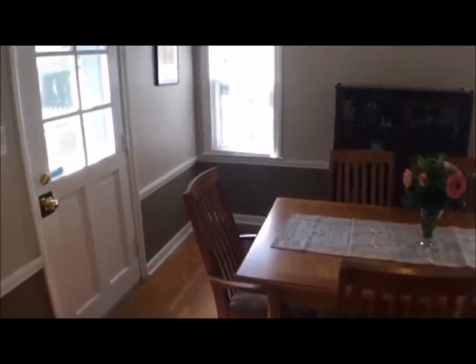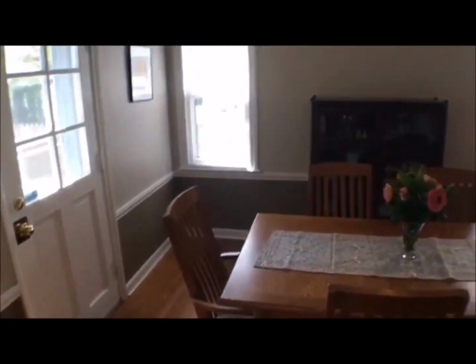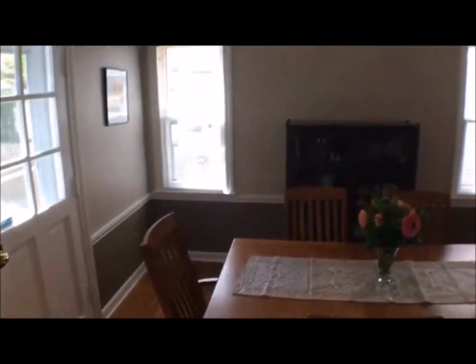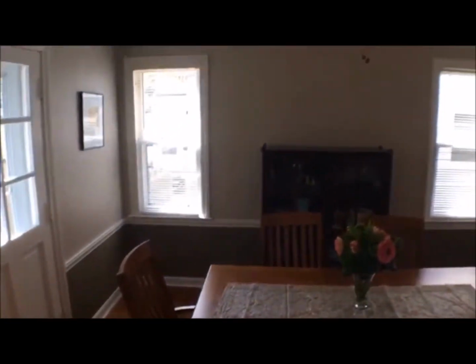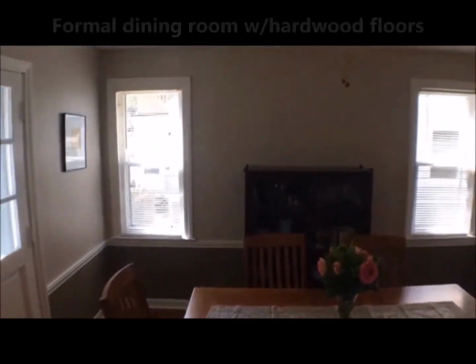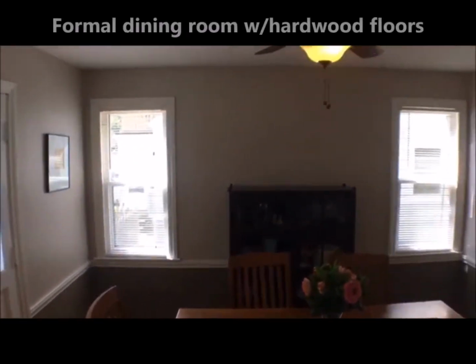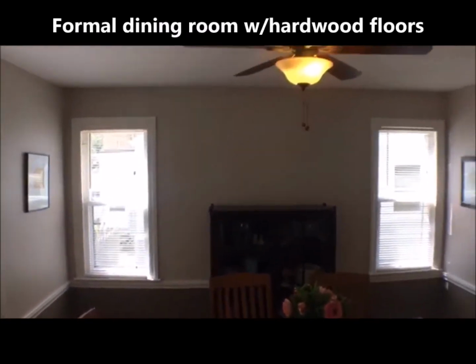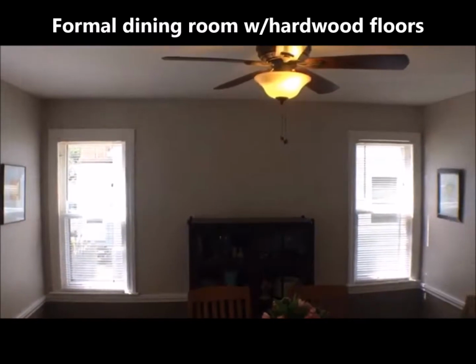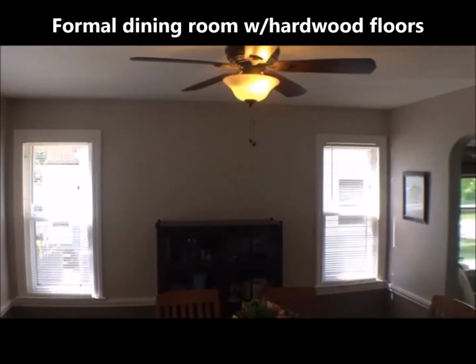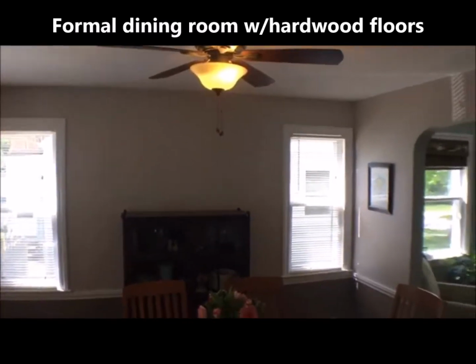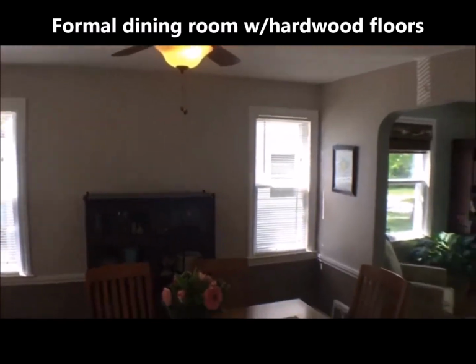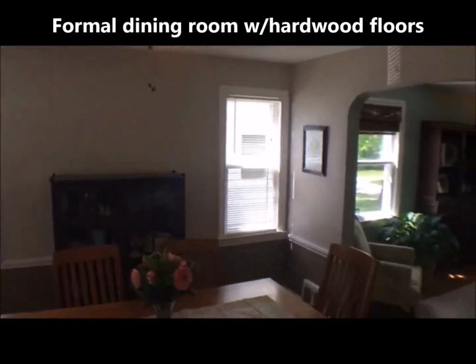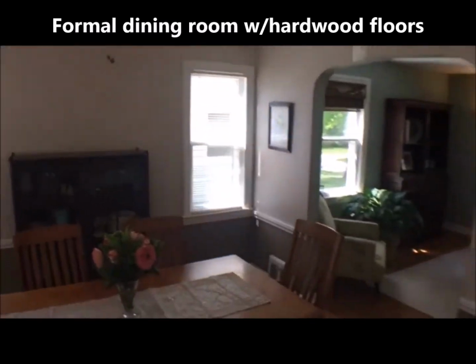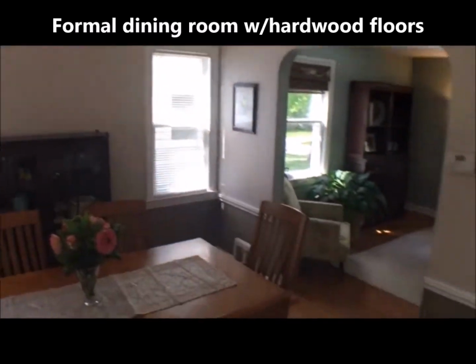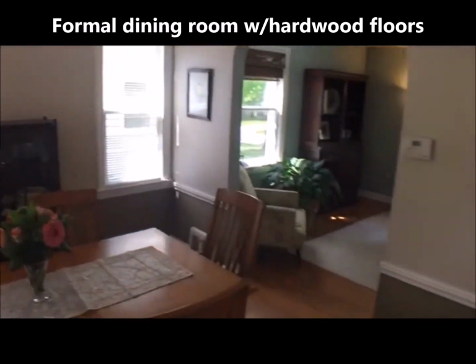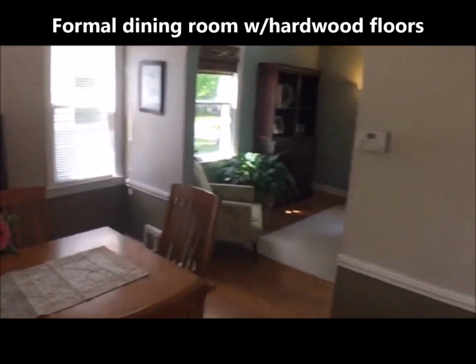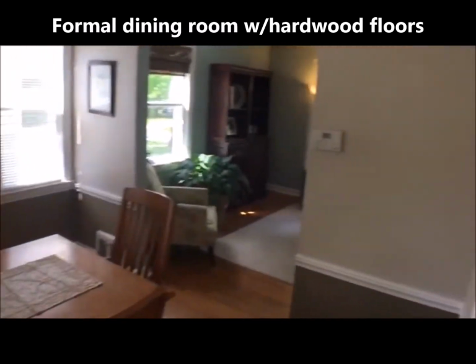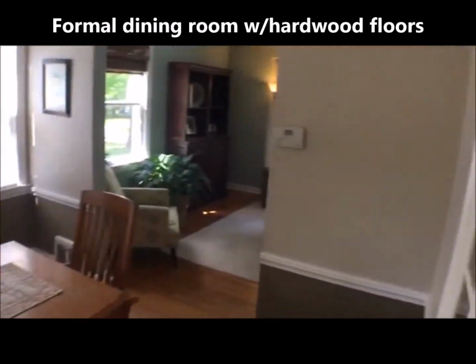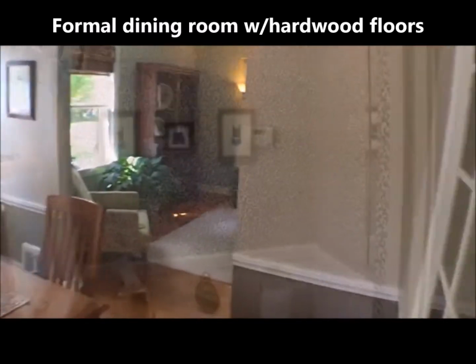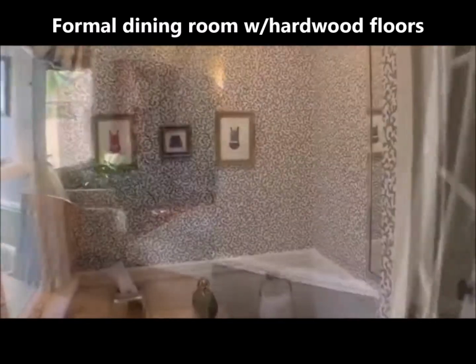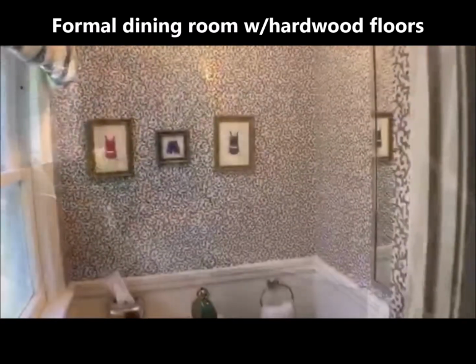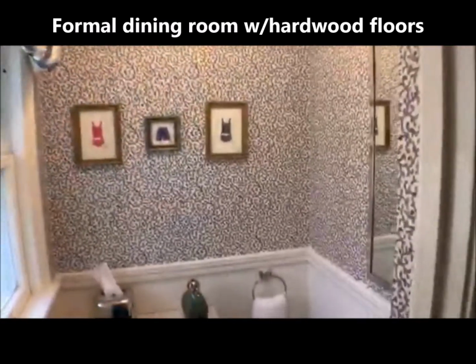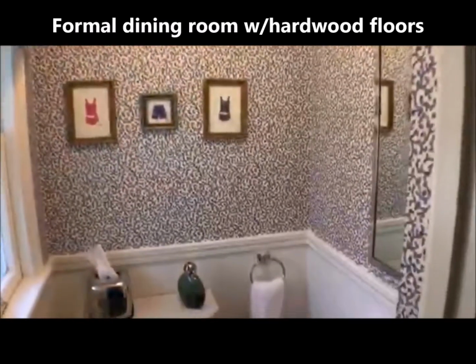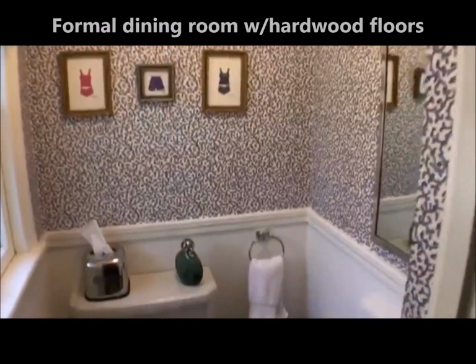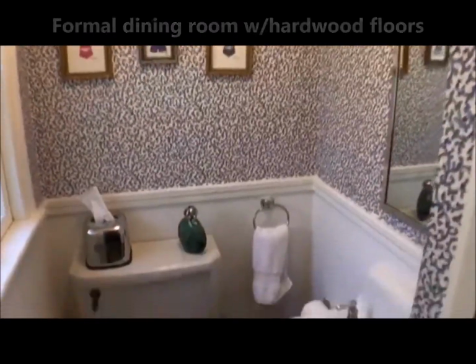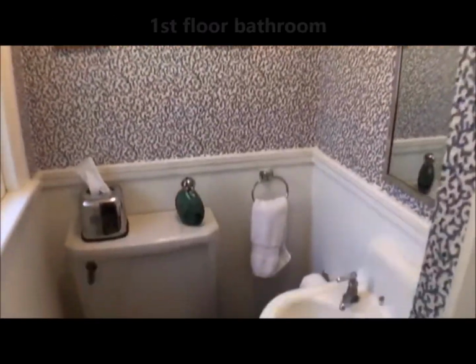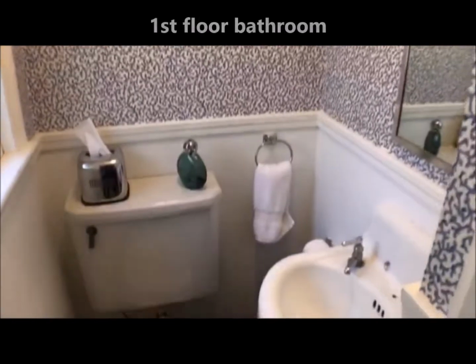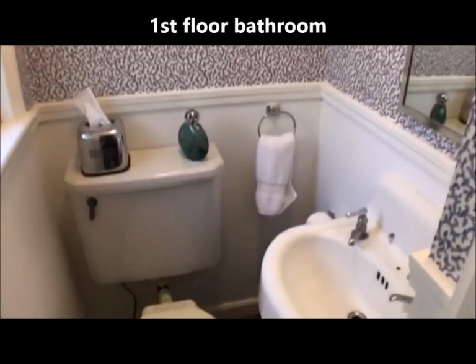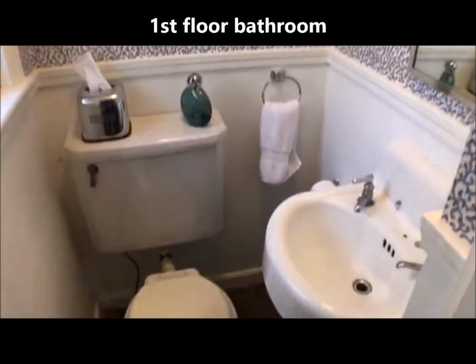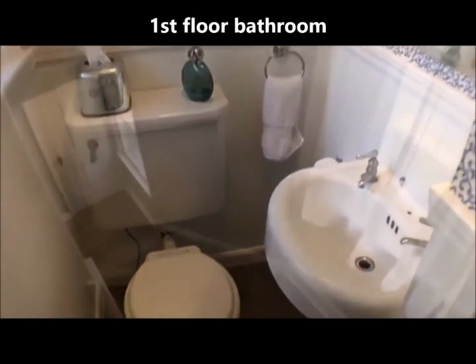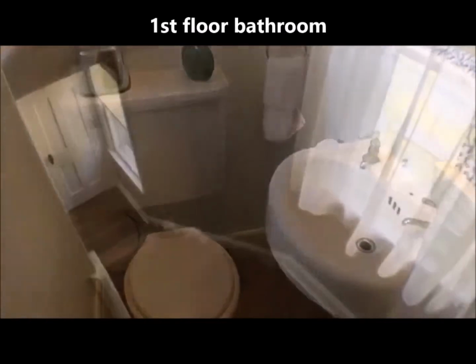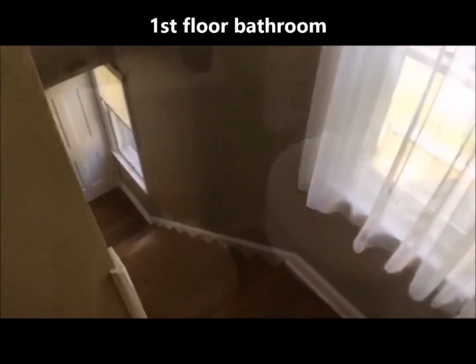We also have a formal dining room with a door out to the back patio, ceiling fan, and rounded door openings. First floor powder room.